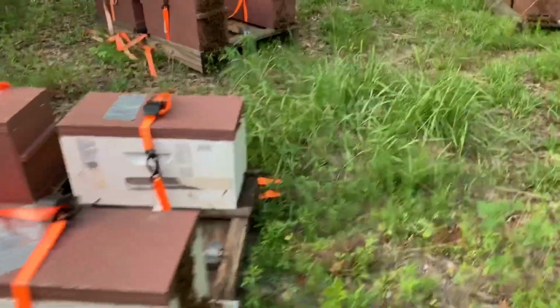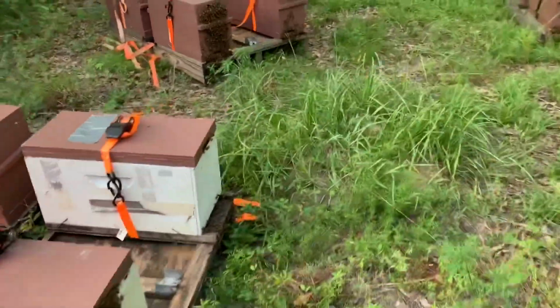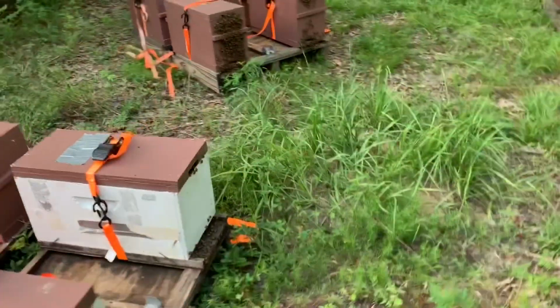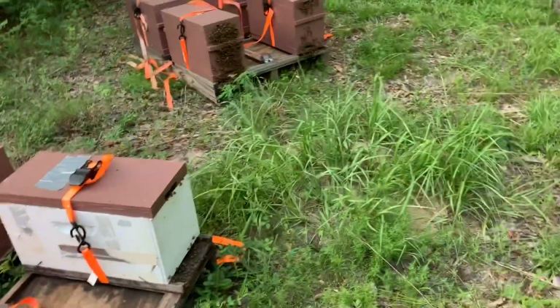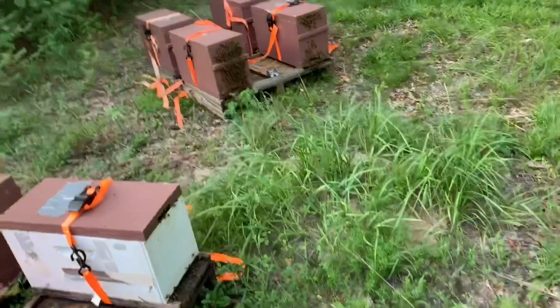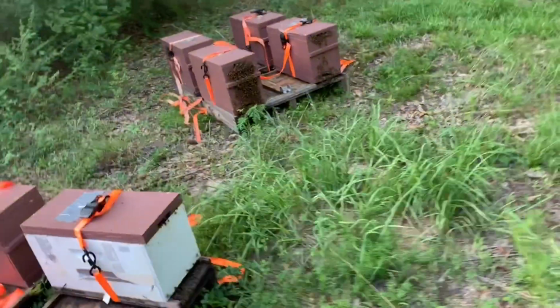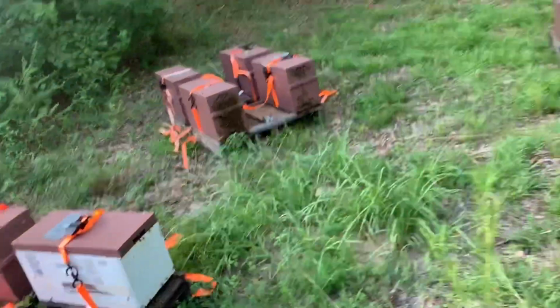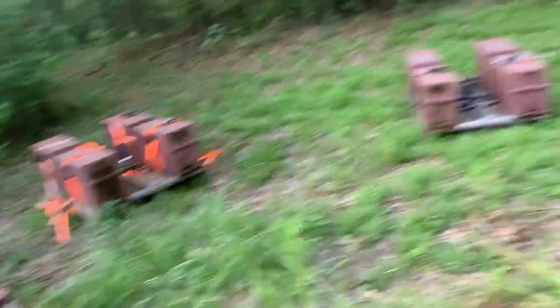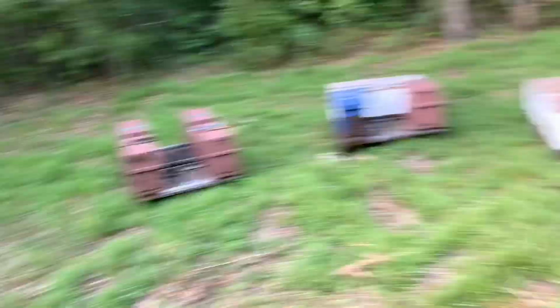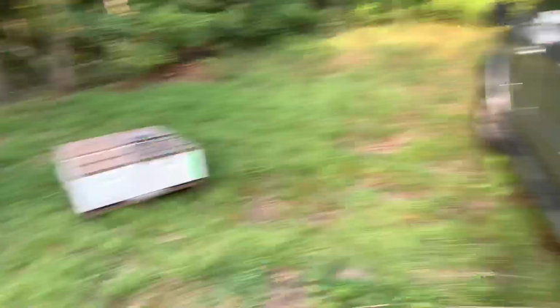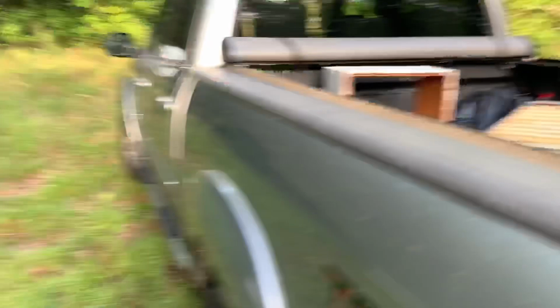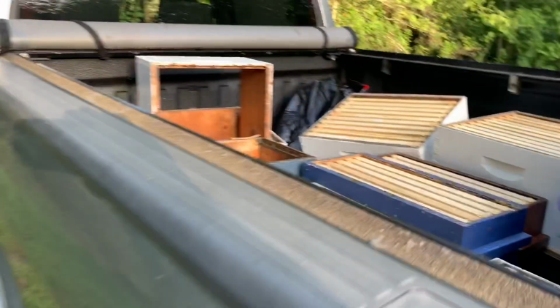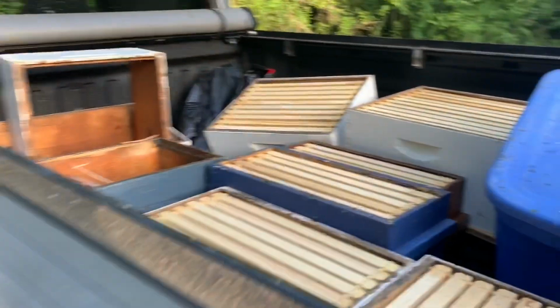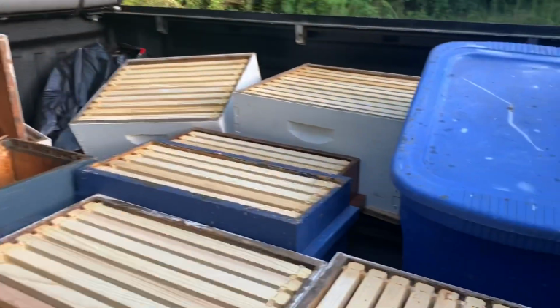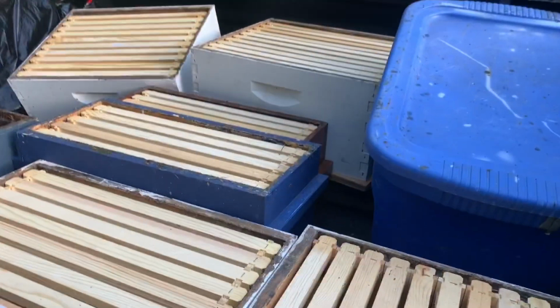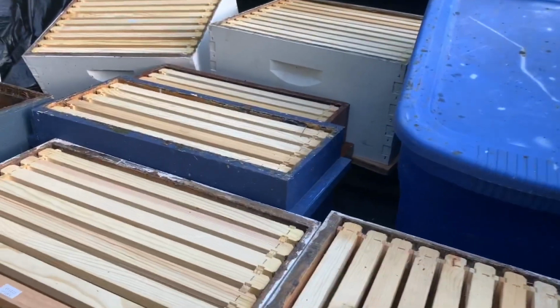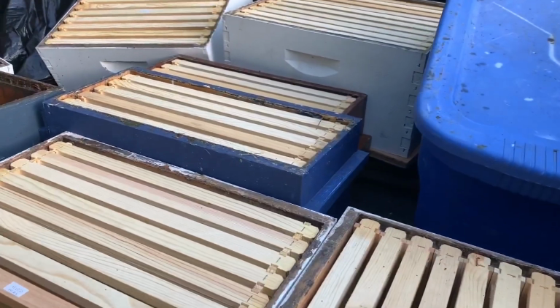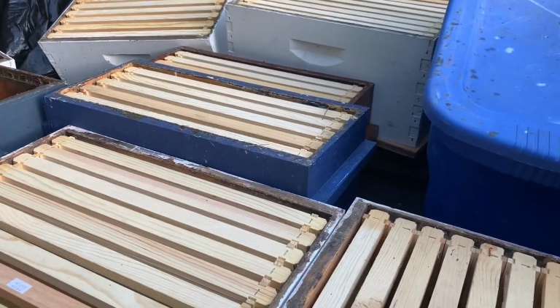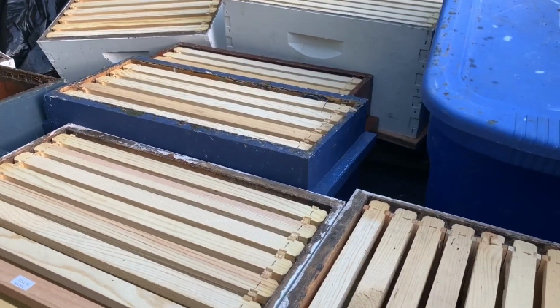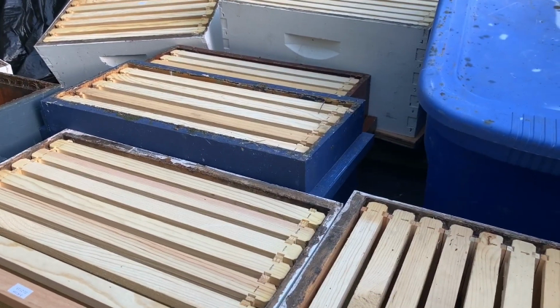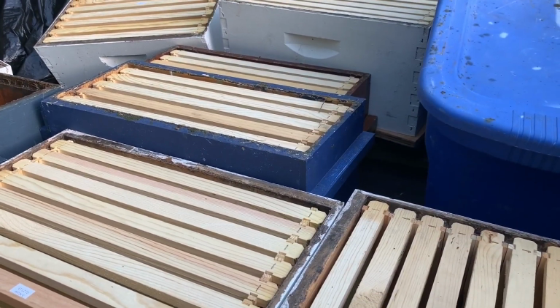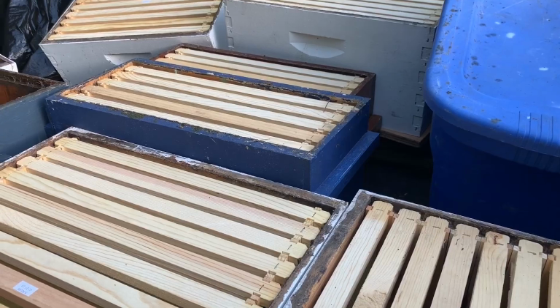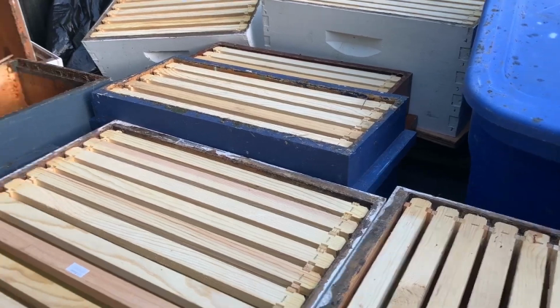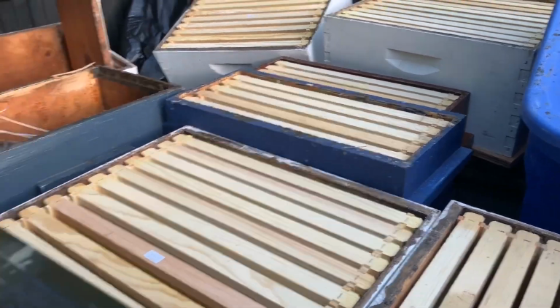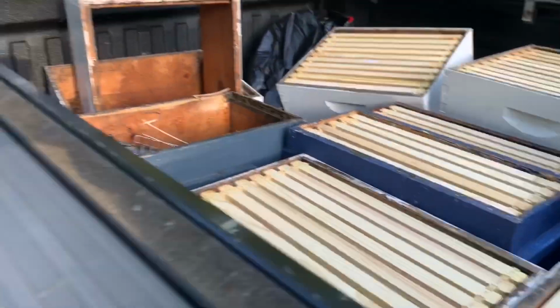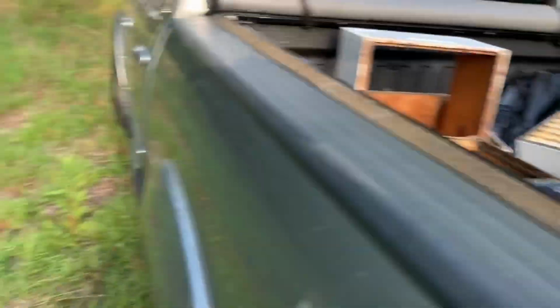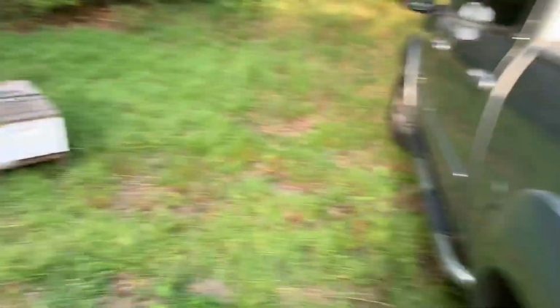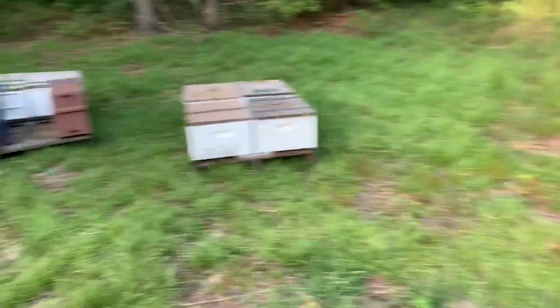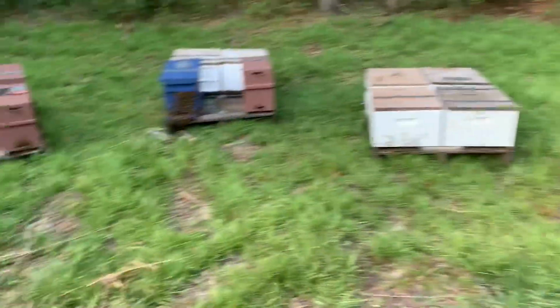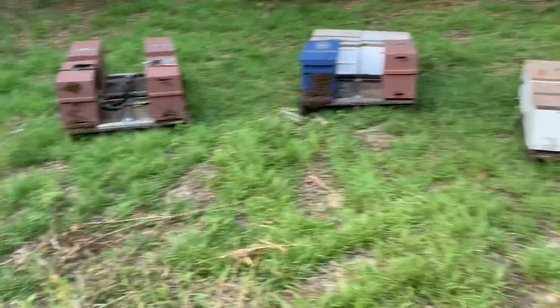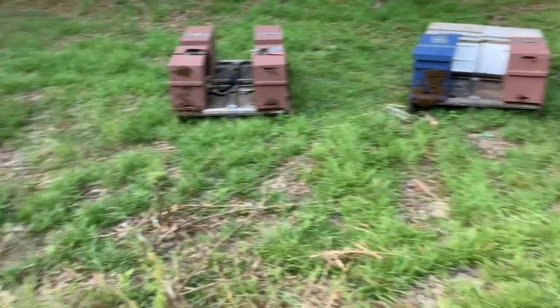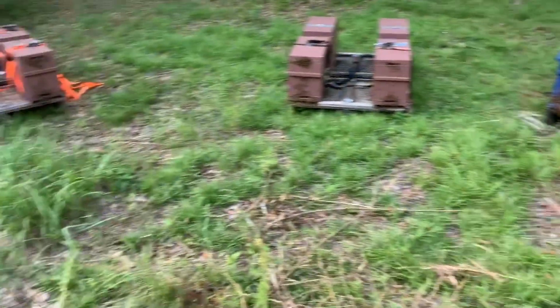We're about to put — I think I've got enough for about six bigger boxes. I may even stack some of these nucs up double.